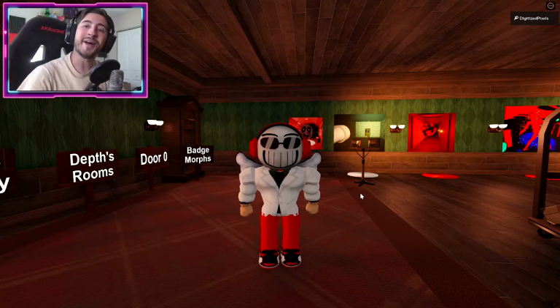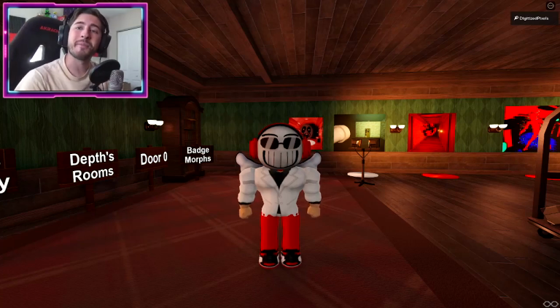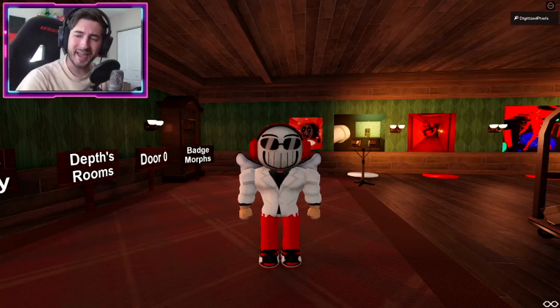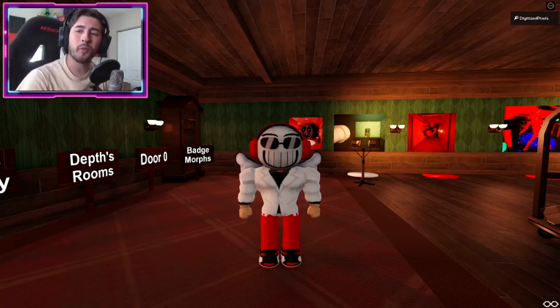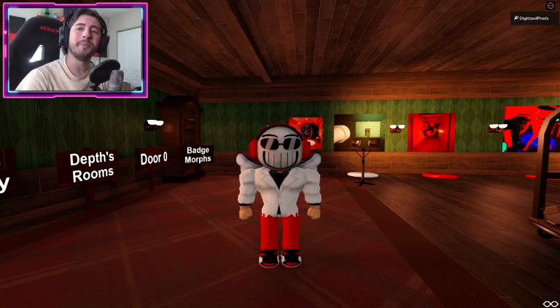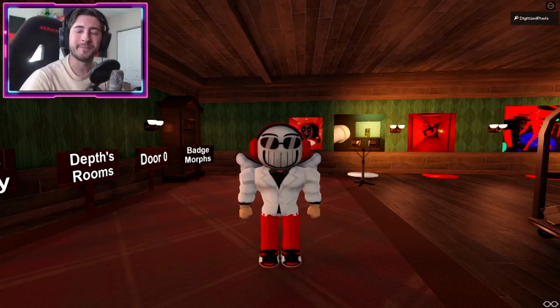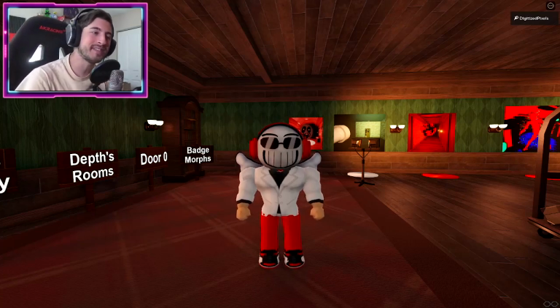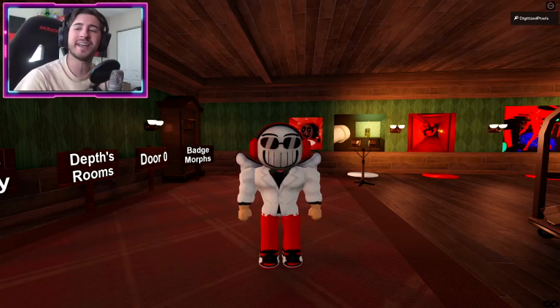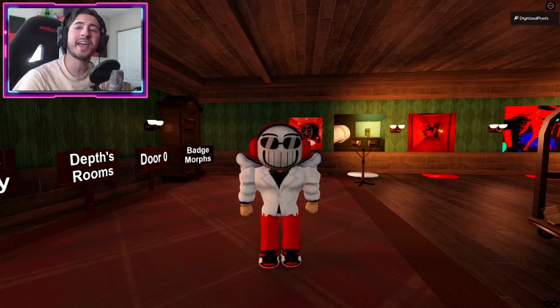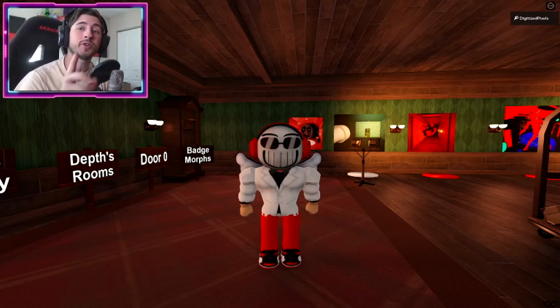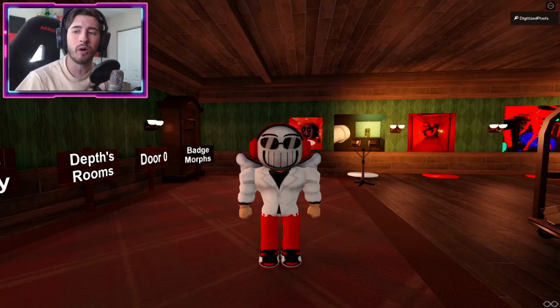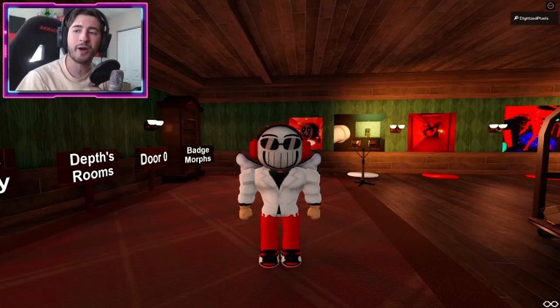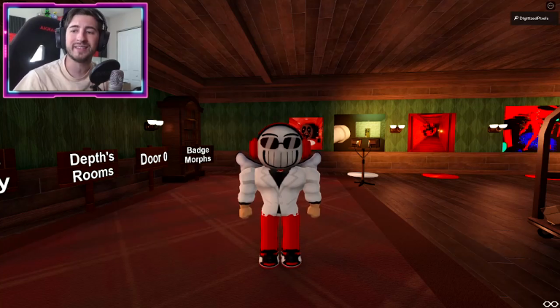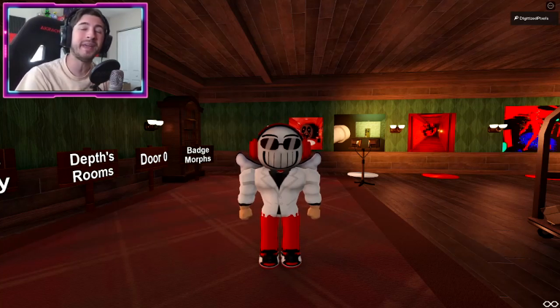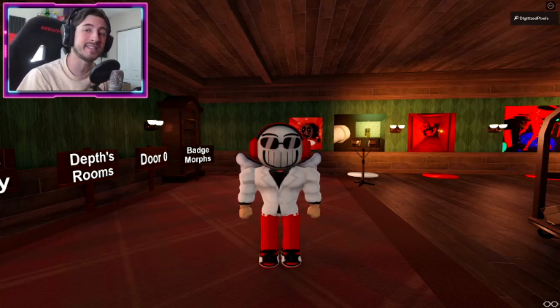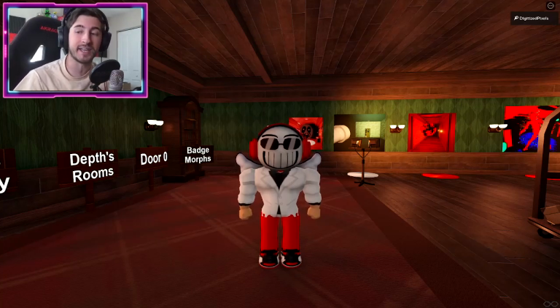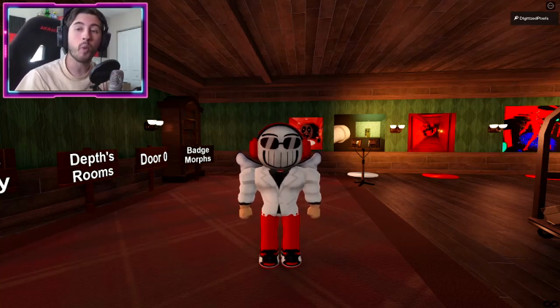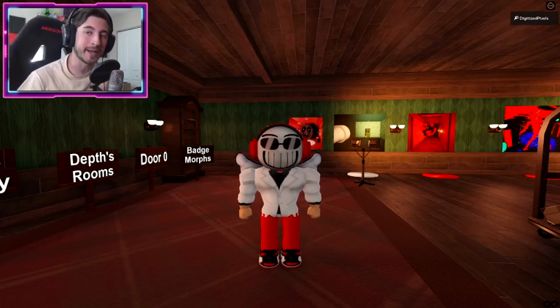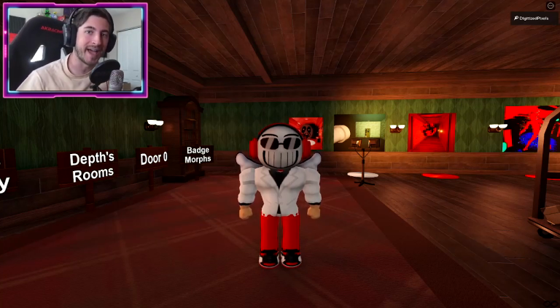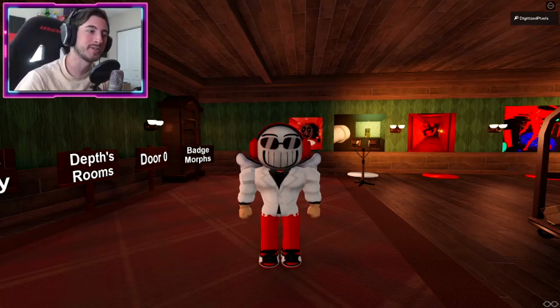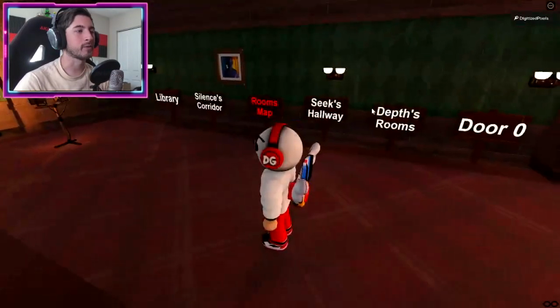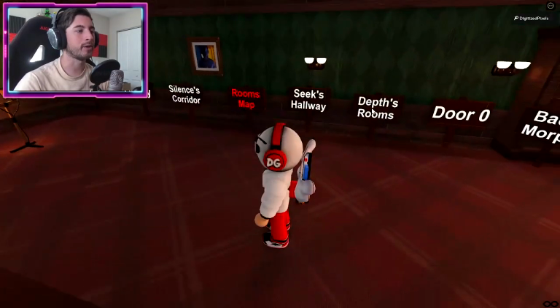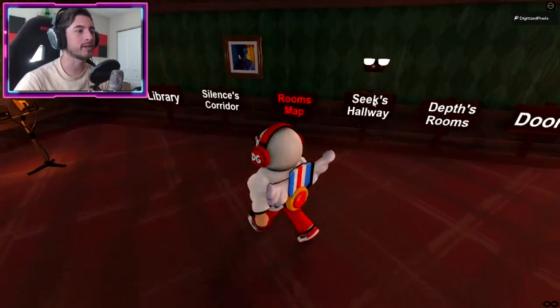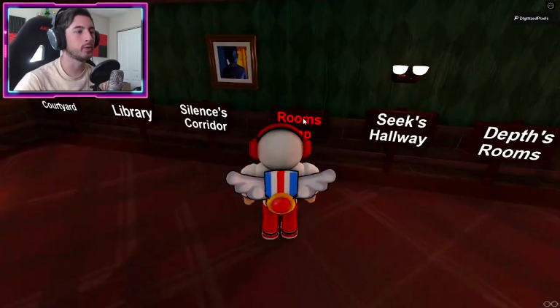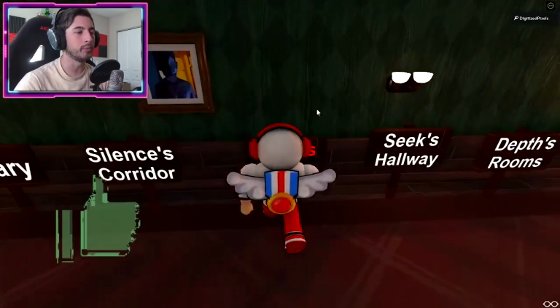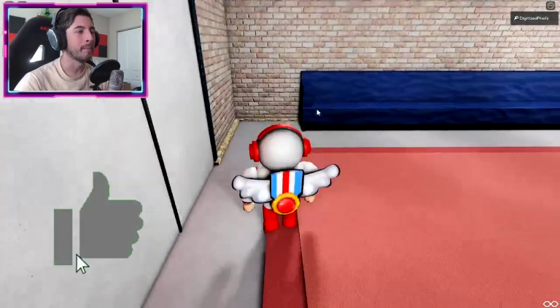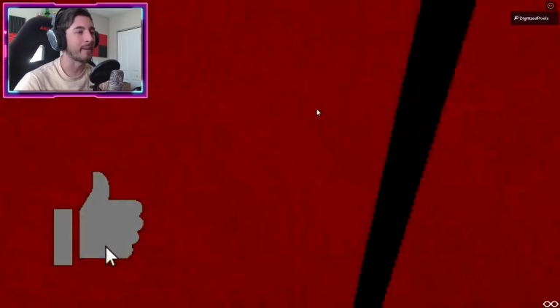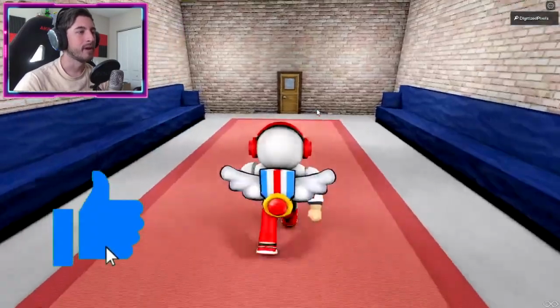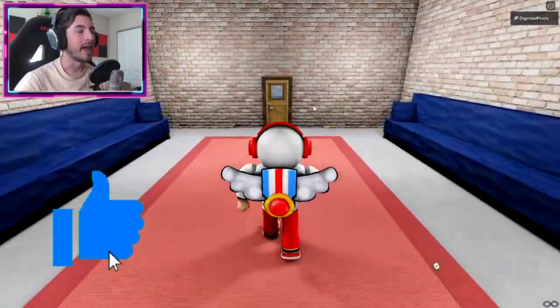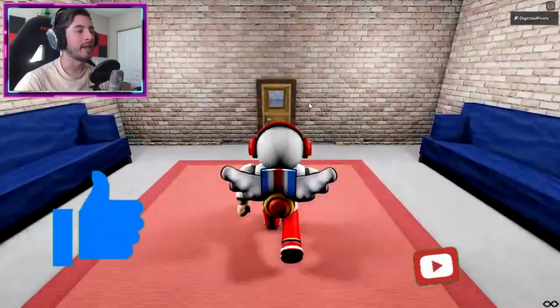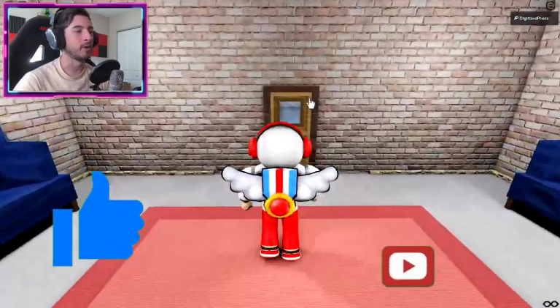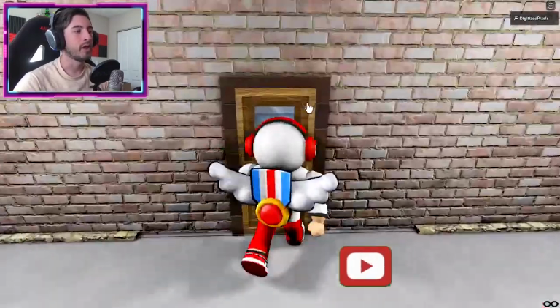Hello everybody and welcome back, my name is Digi and today I'm showing you all how to get the B60 was-here badge. So what we're going to do is go to rooms map and head into the world.